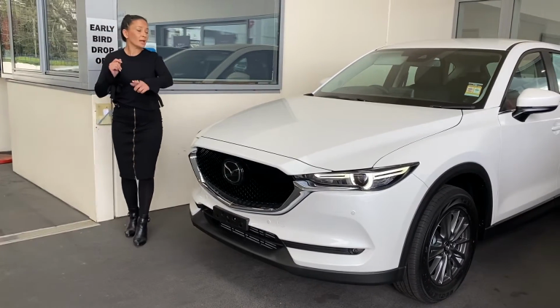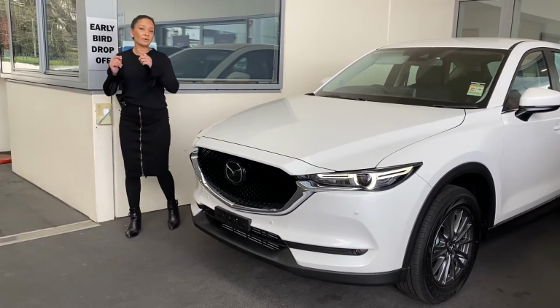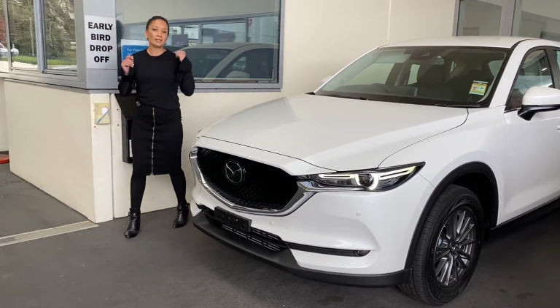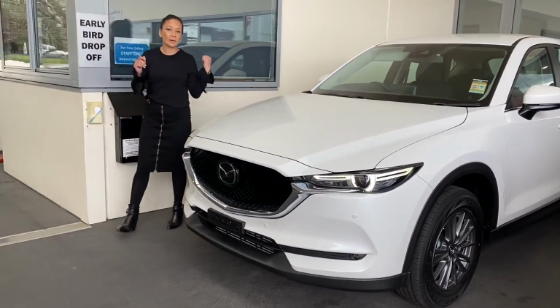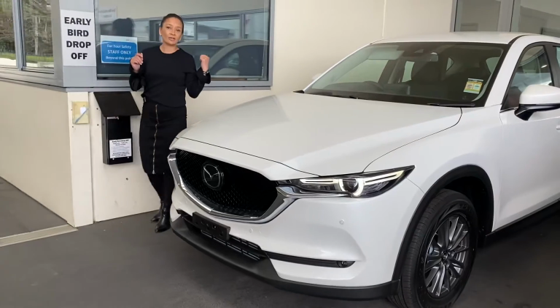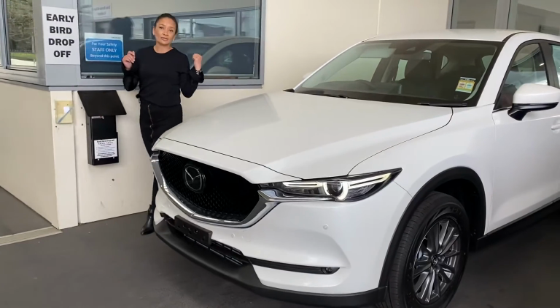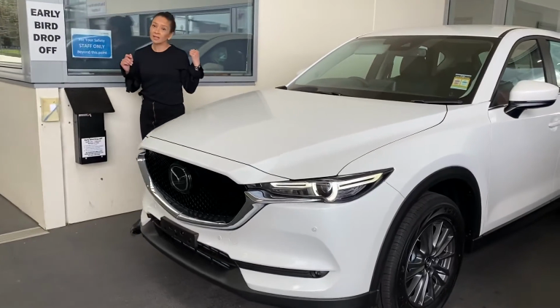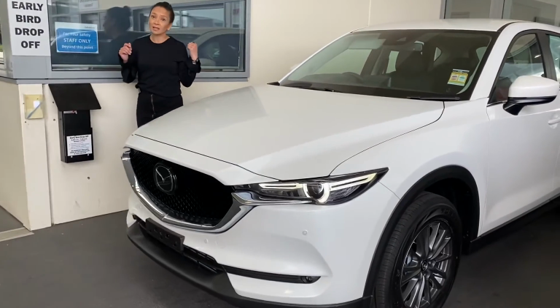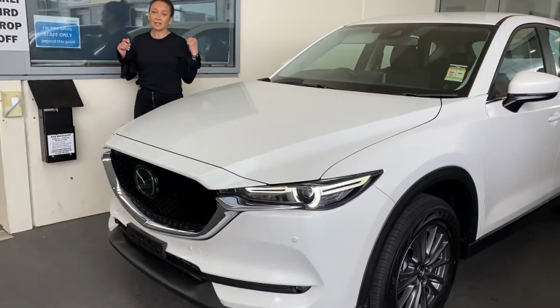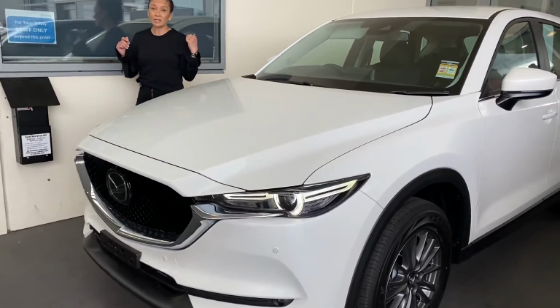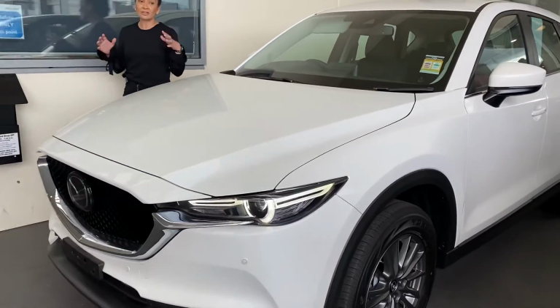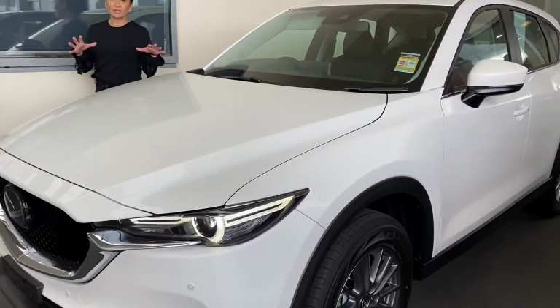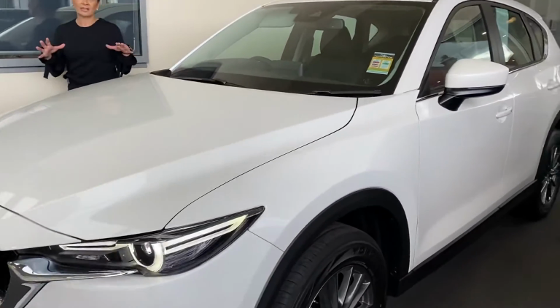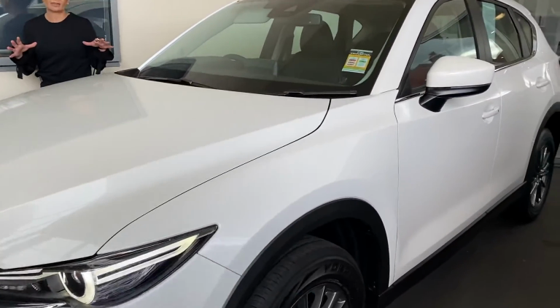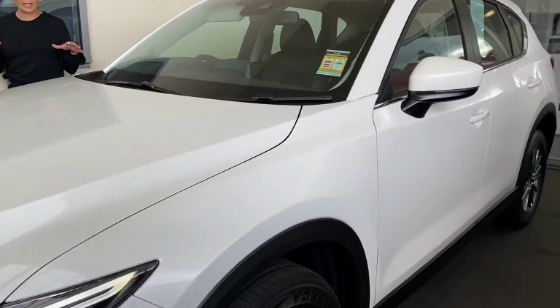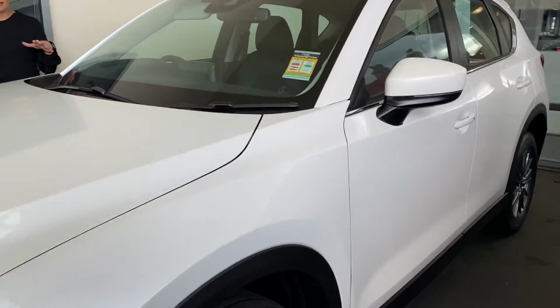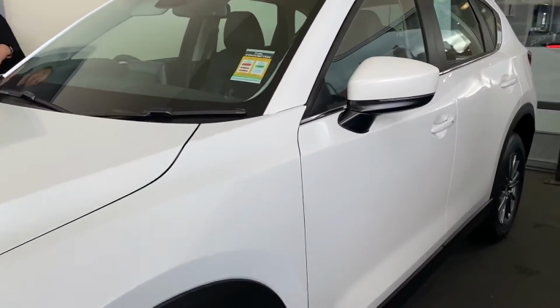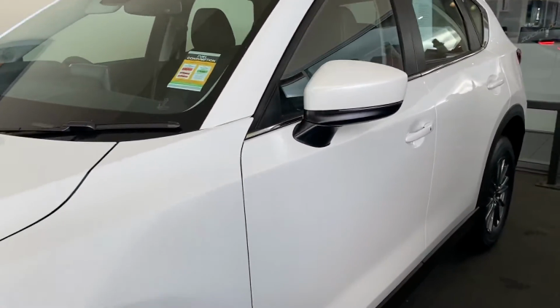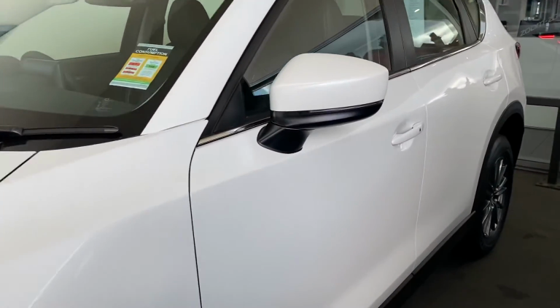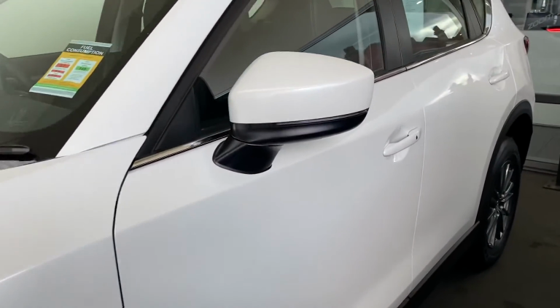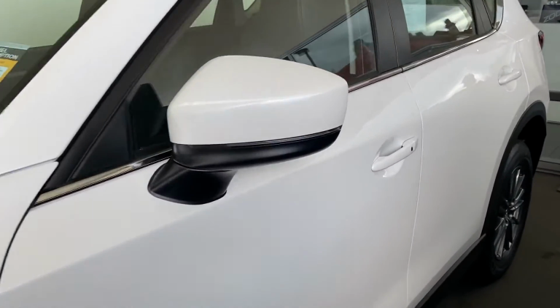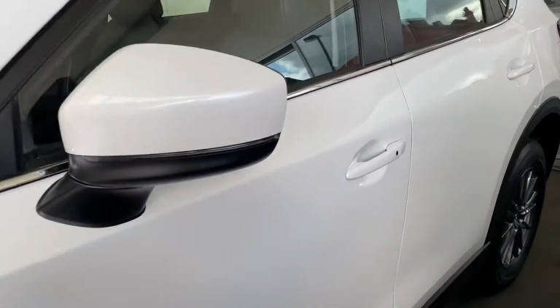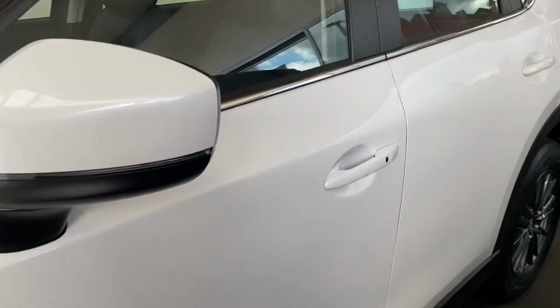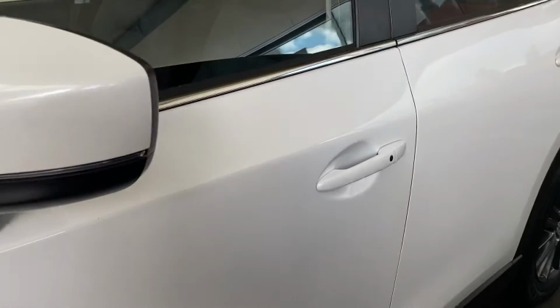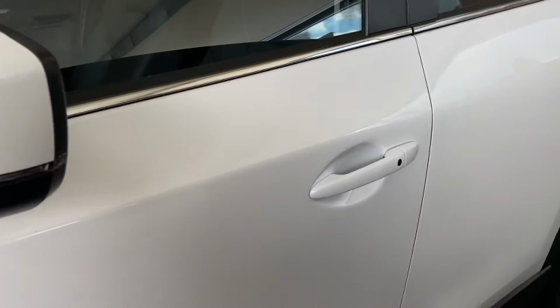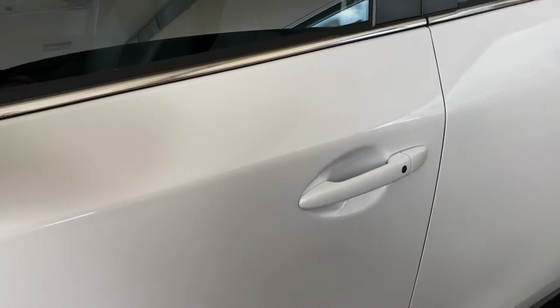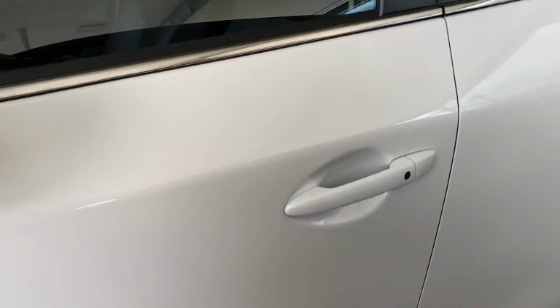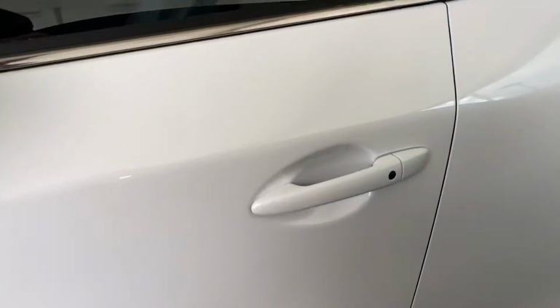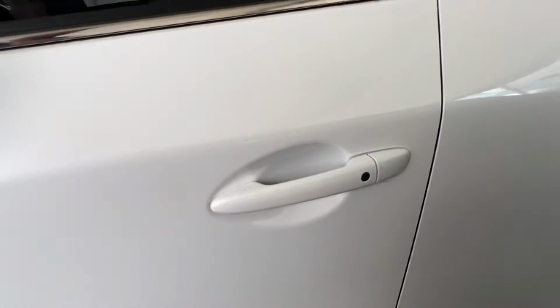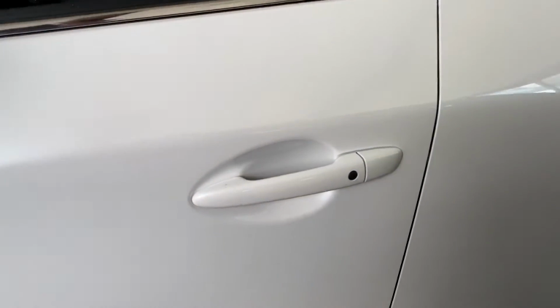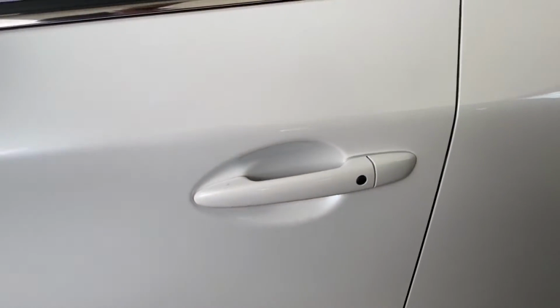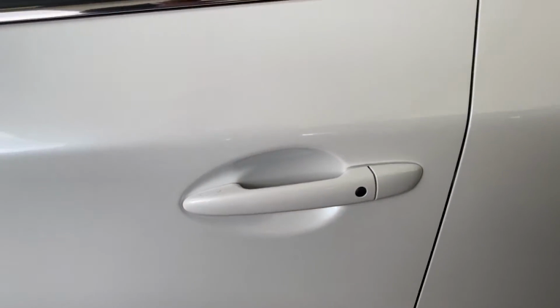Come around this way — you do get keyless entry, so you don't have to have your key out. It can be anywhere on your person and you simply press the little black button and it'll open automatically.